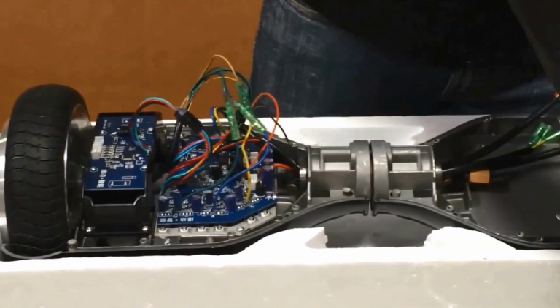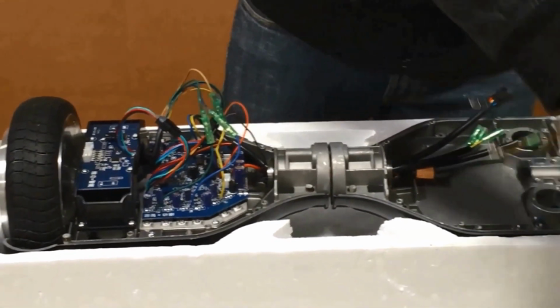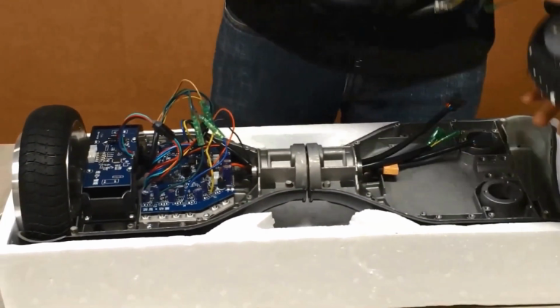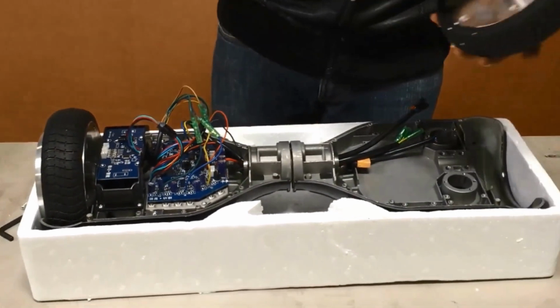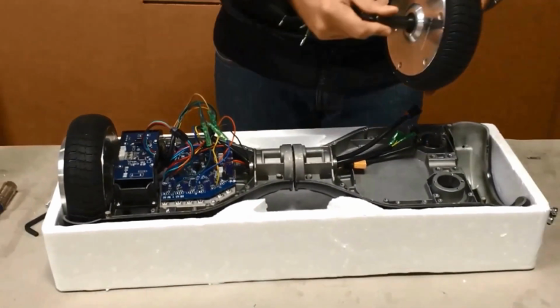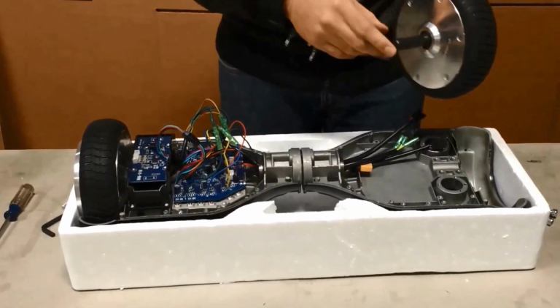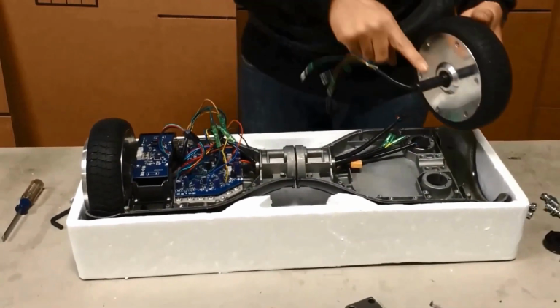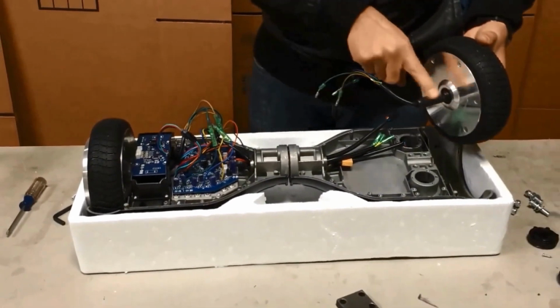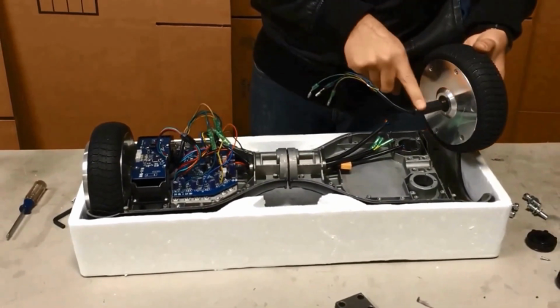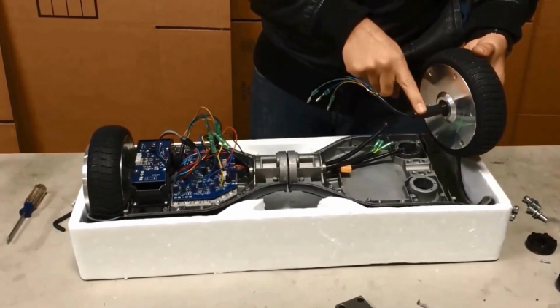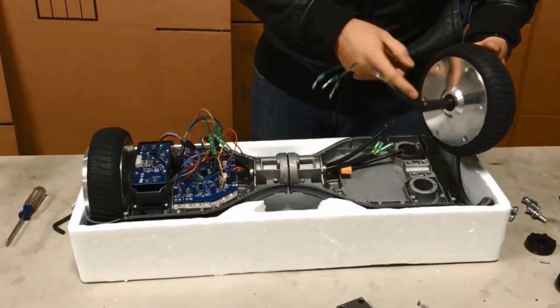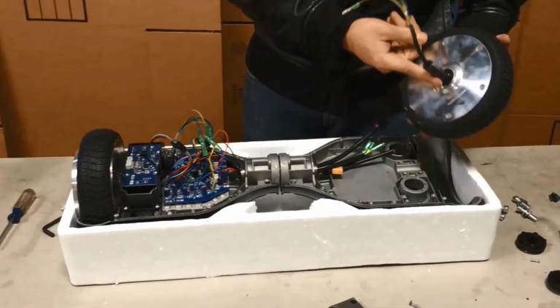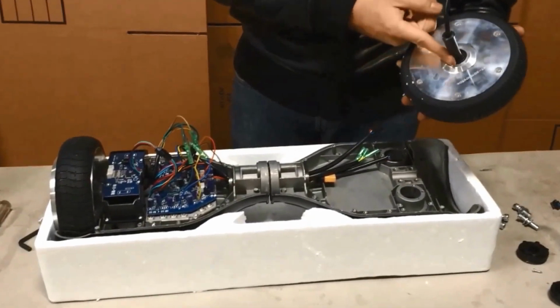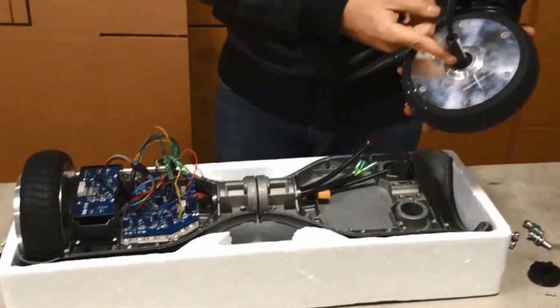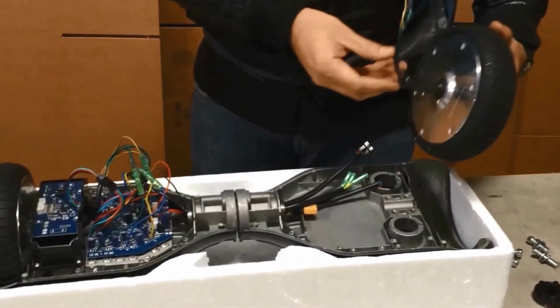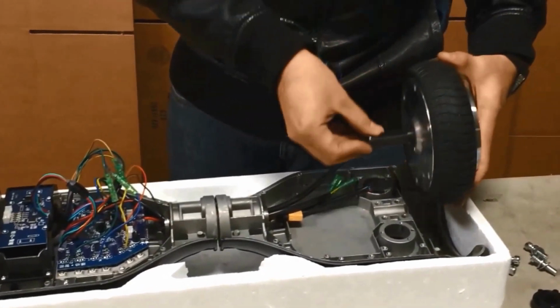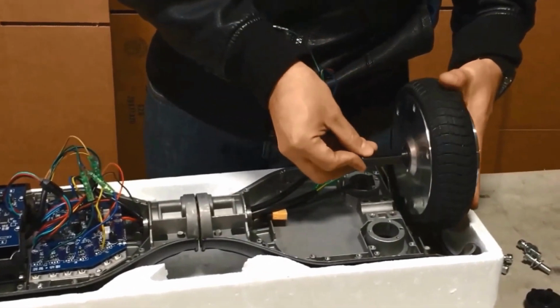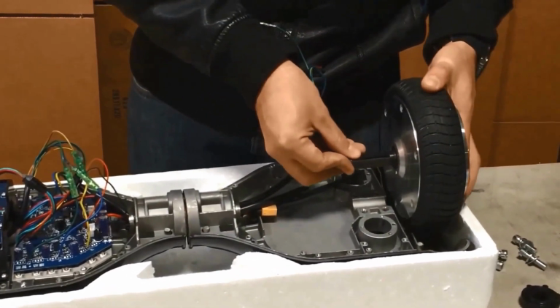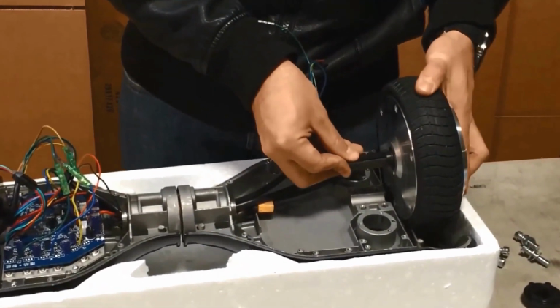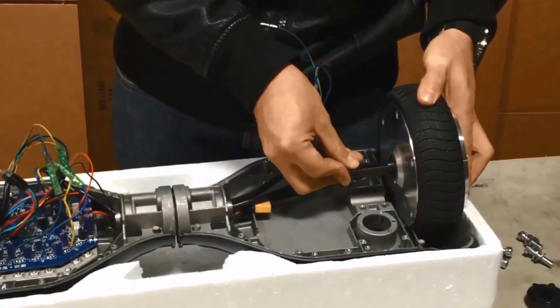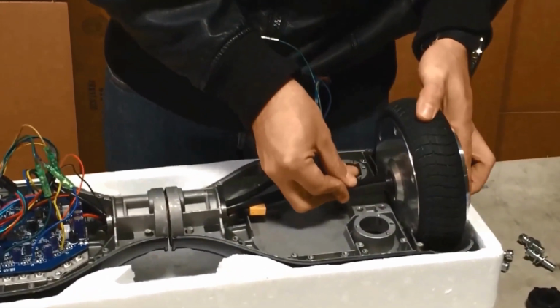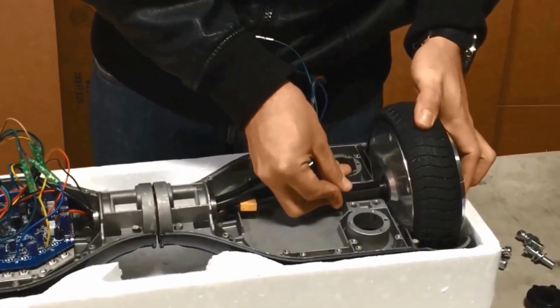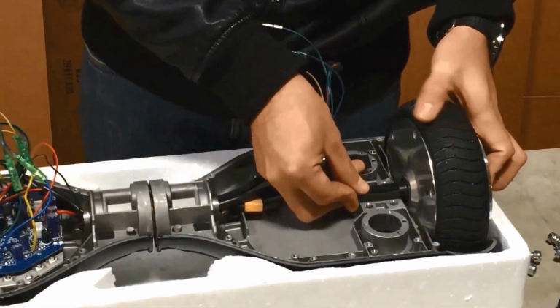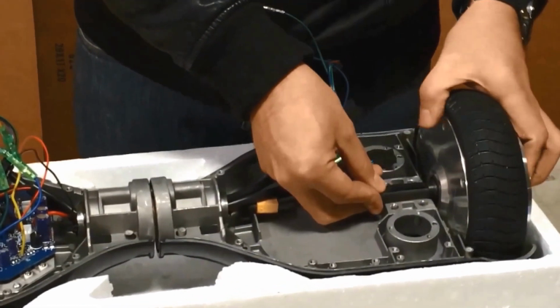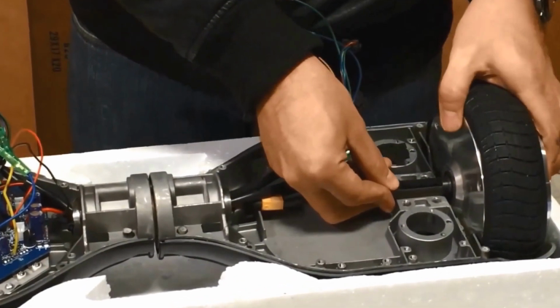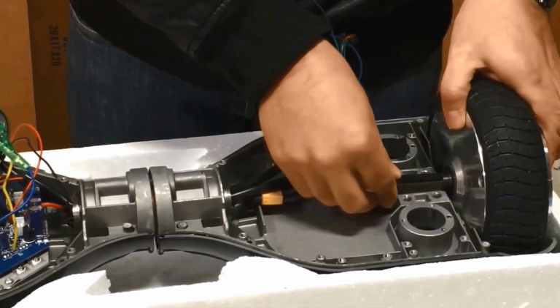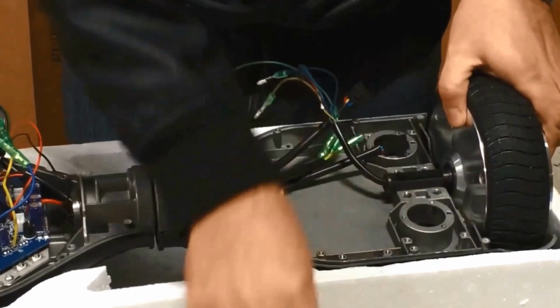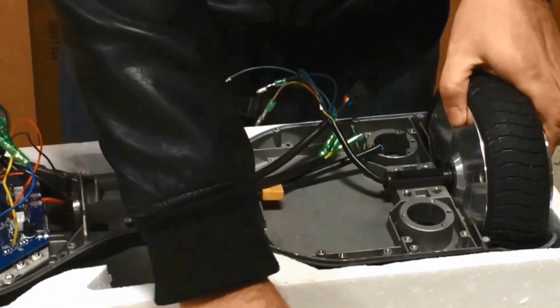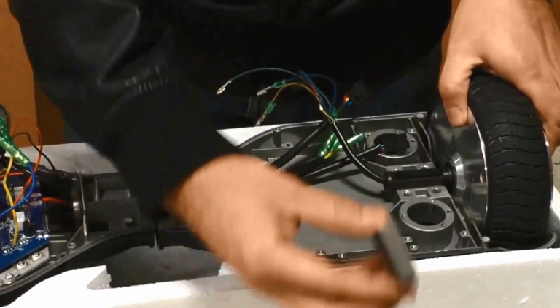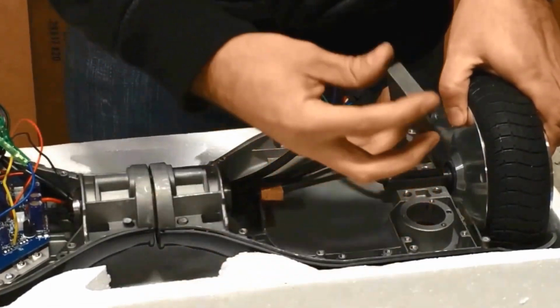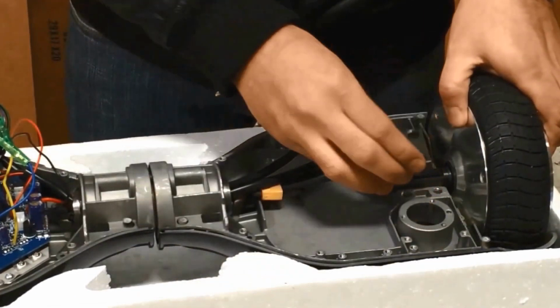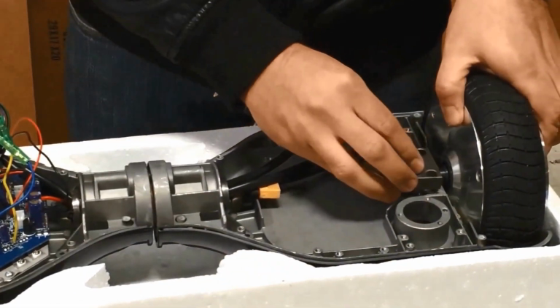Next we're going to connect the other wheel. You're going to follow the same steps as we did with the other side, taking note of the round and flat parts of the axle — round part facing down and the flat spot facing up.